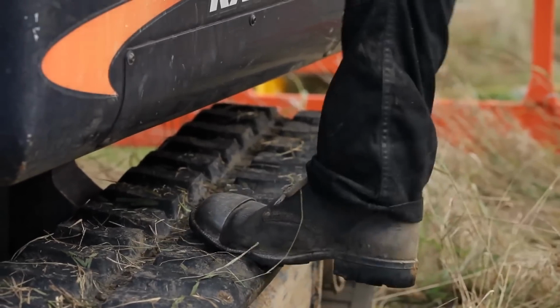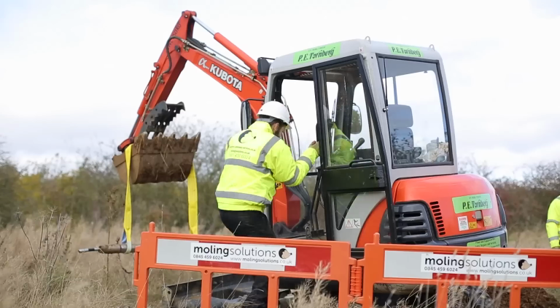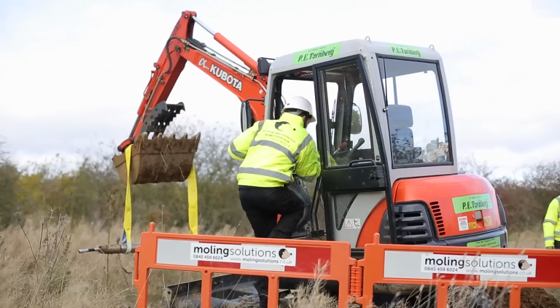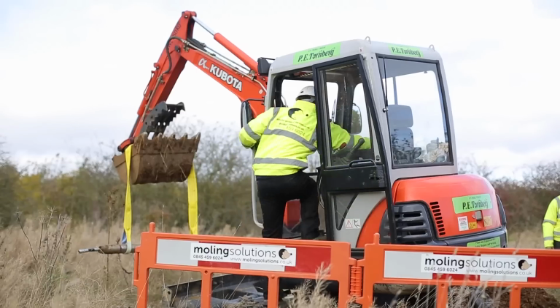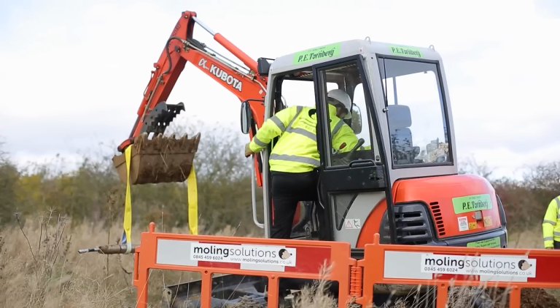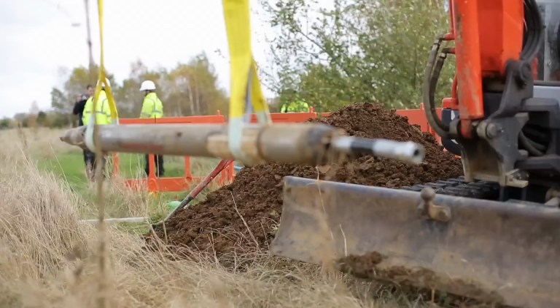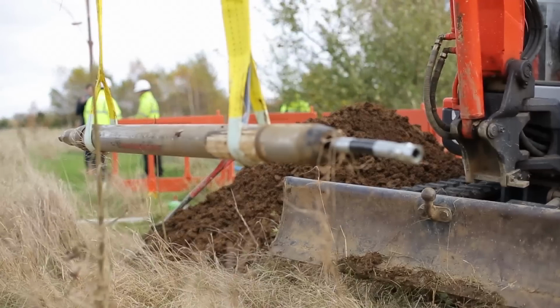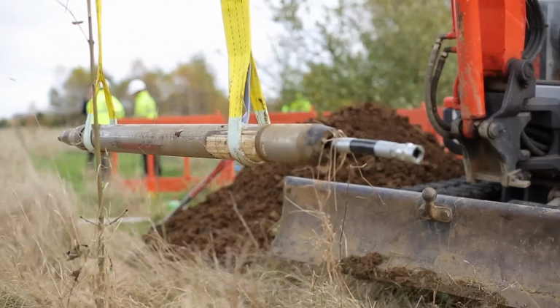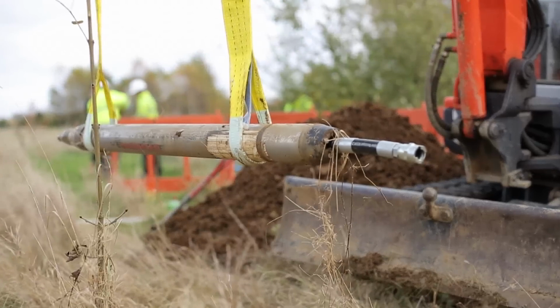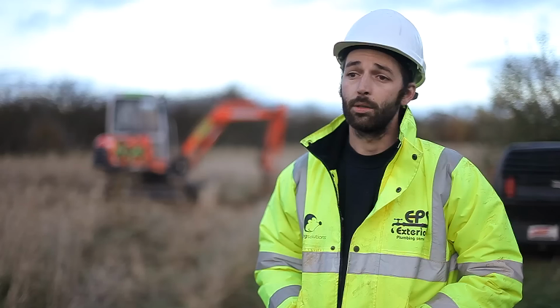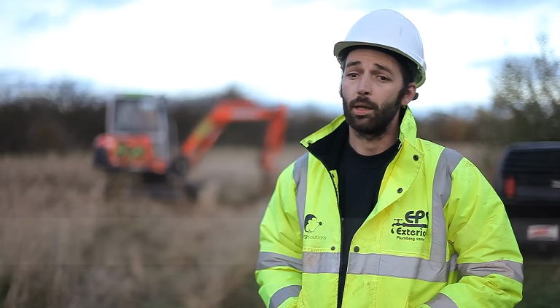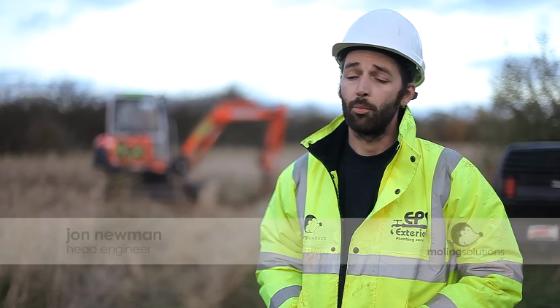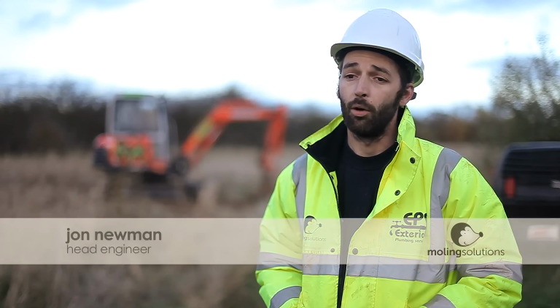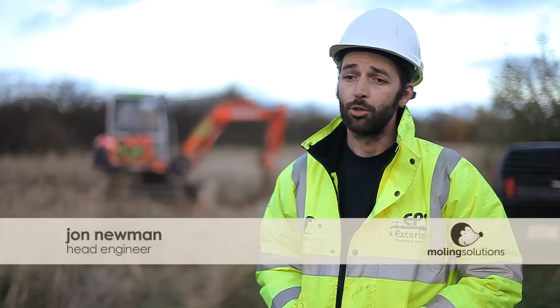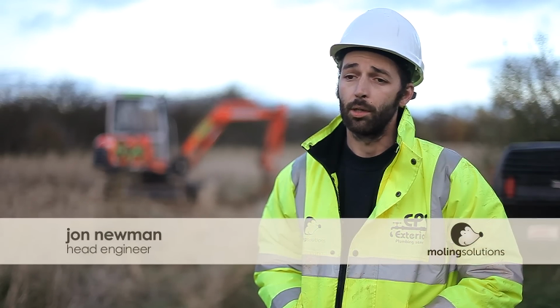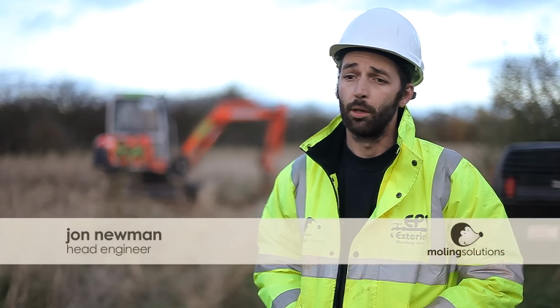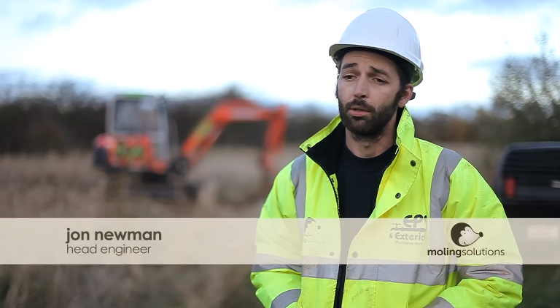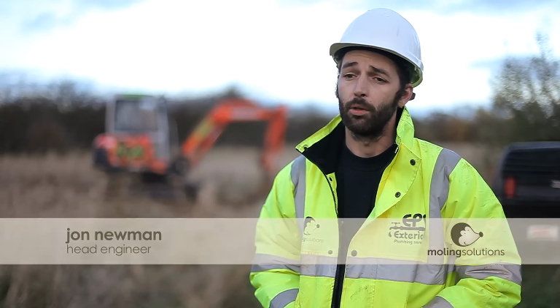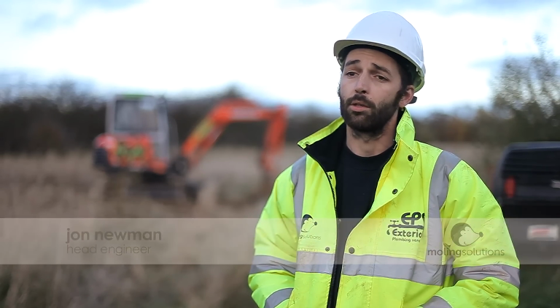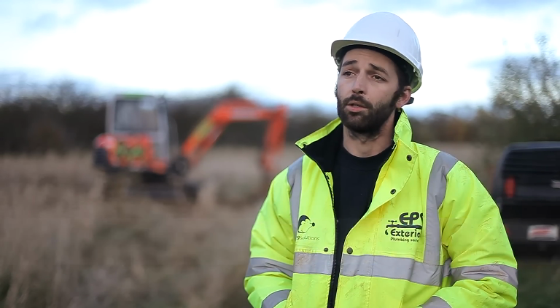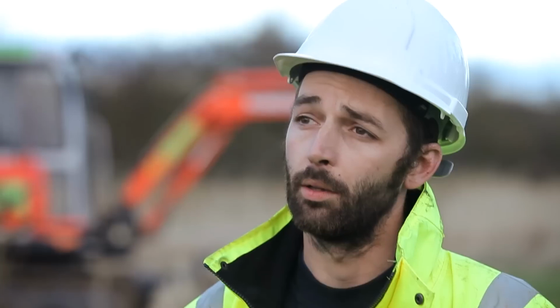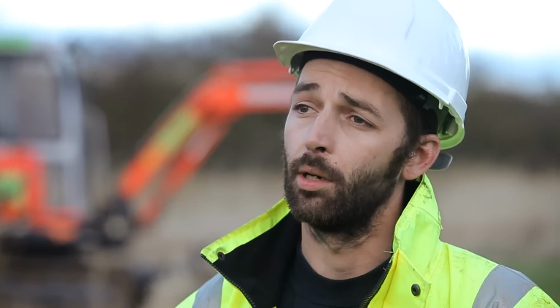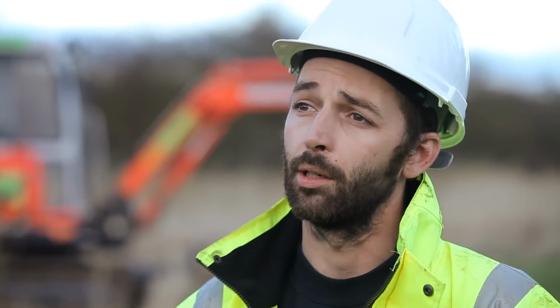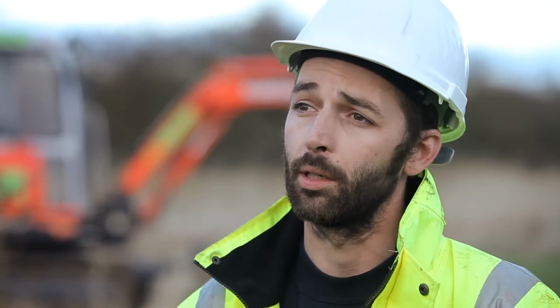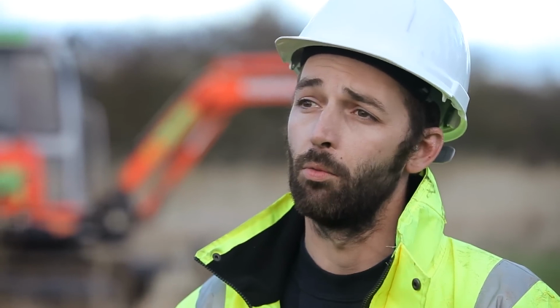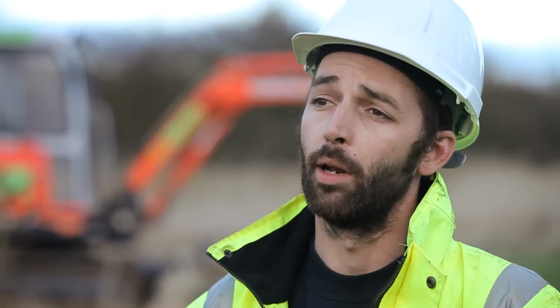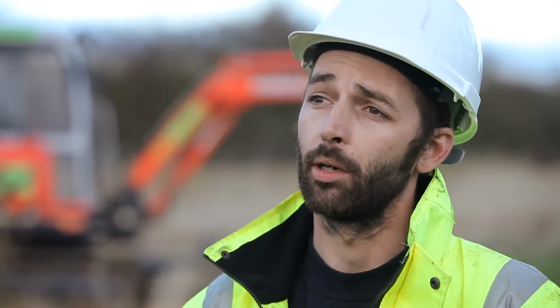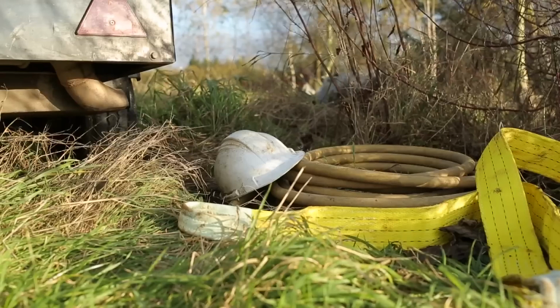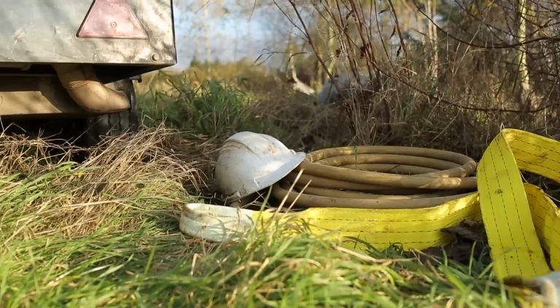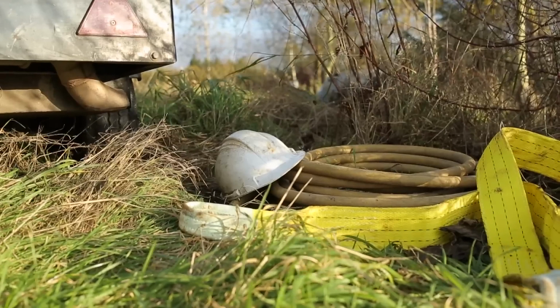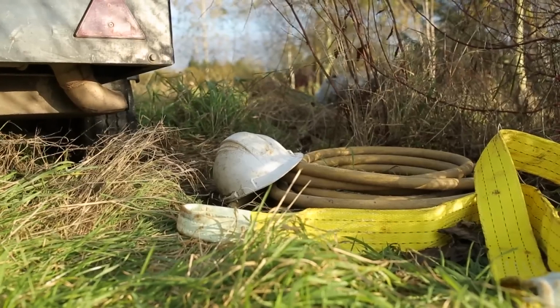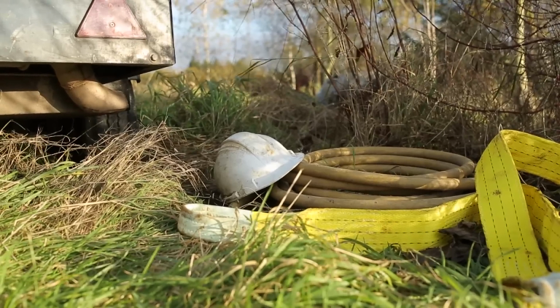Kermis Solutions is a company that offers trenchless solutions for installation of utilities such as gas, water, electric, ducting, data cables, etc.